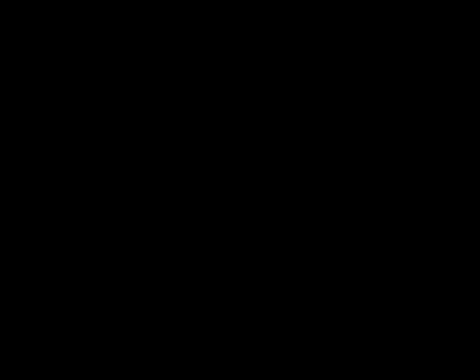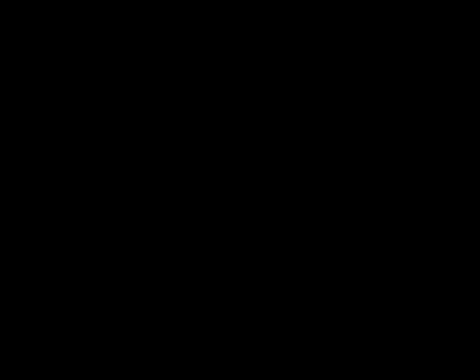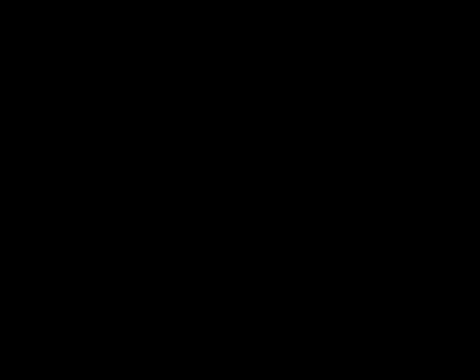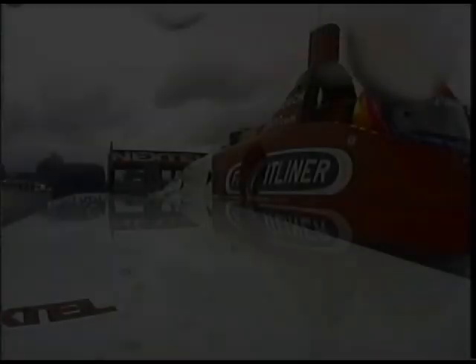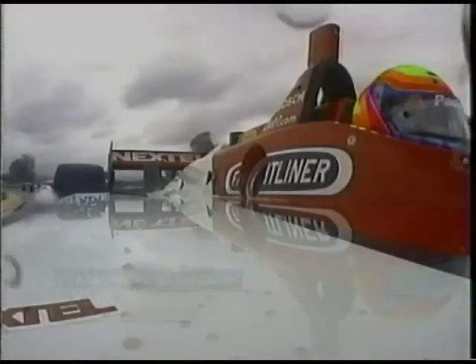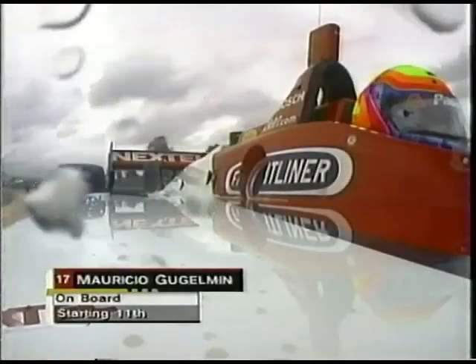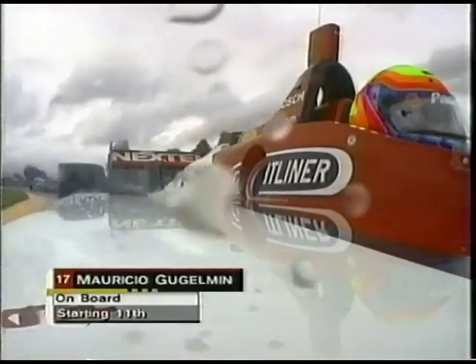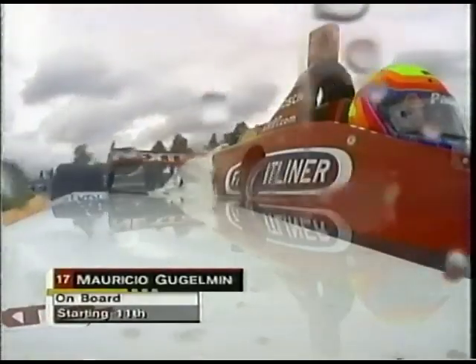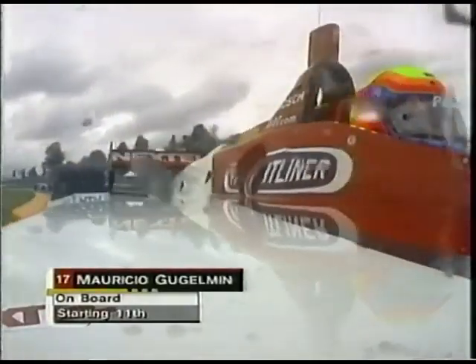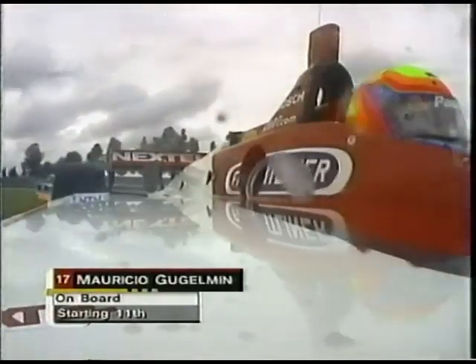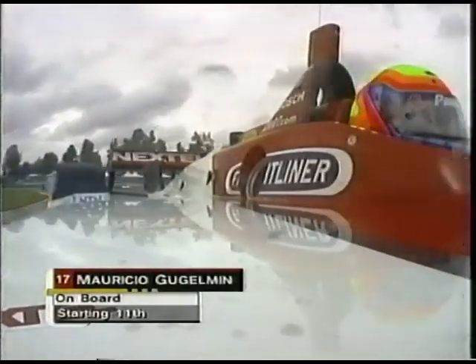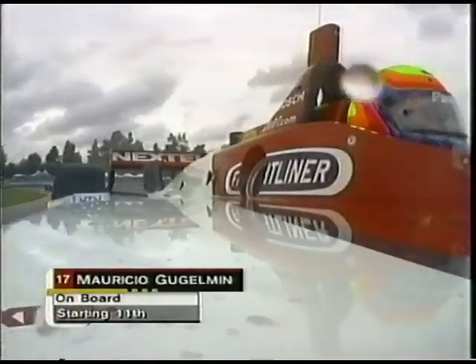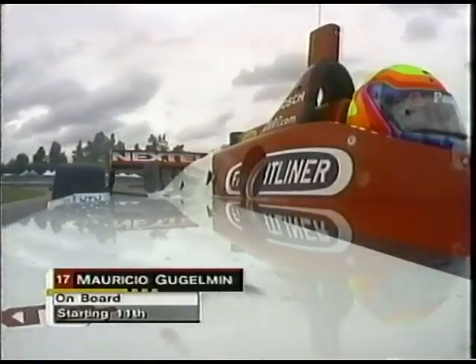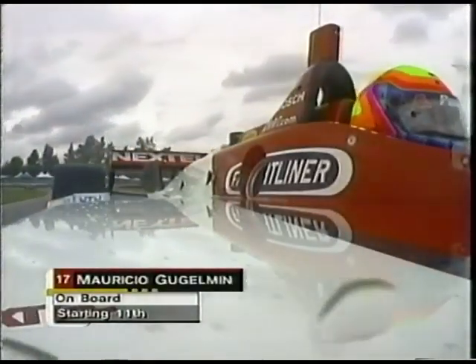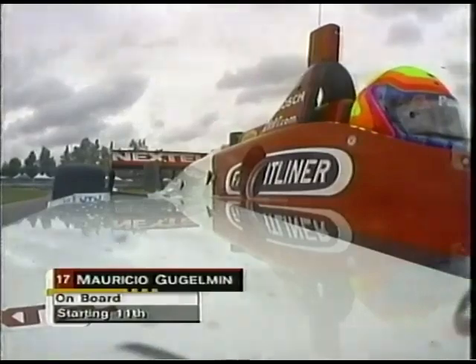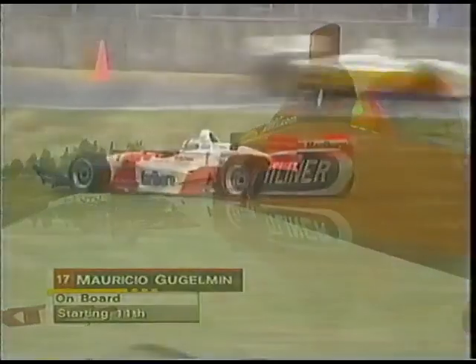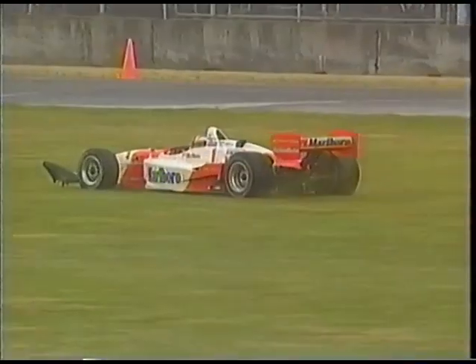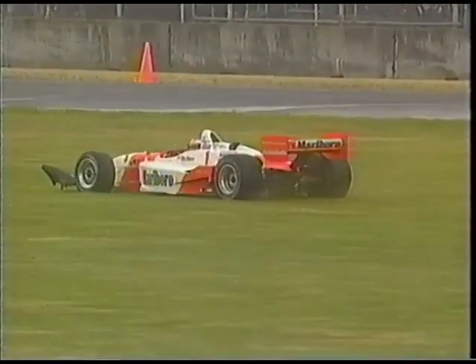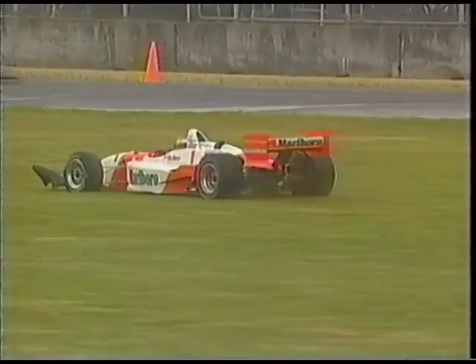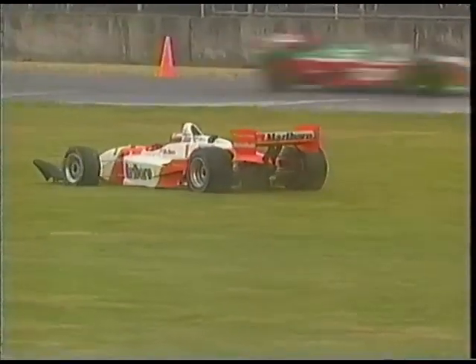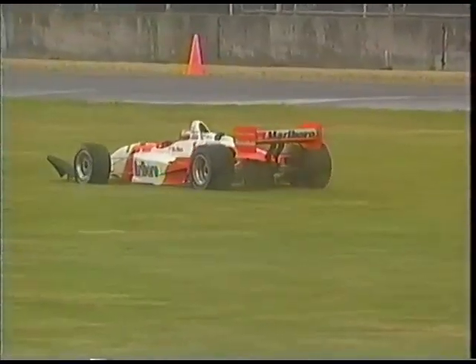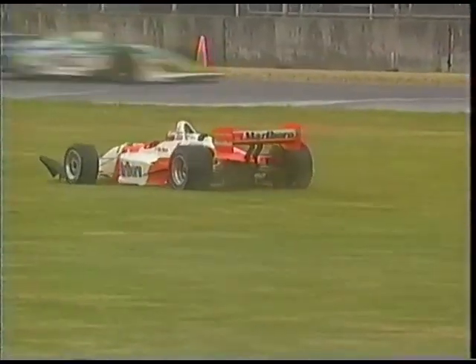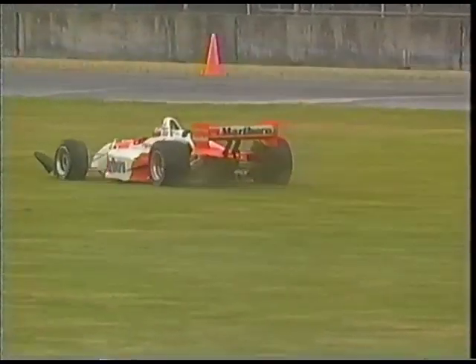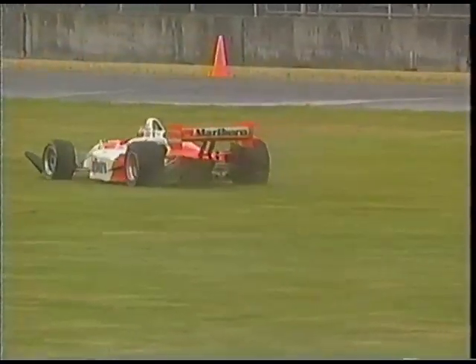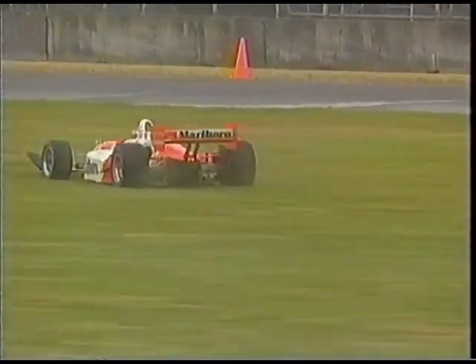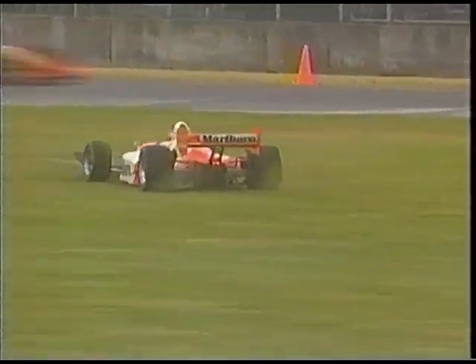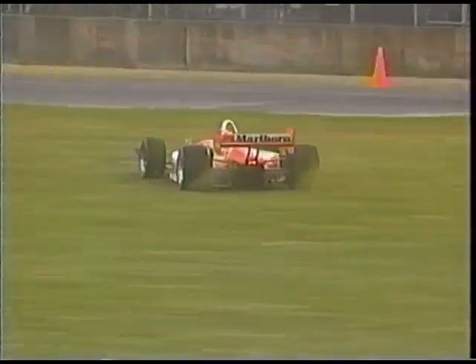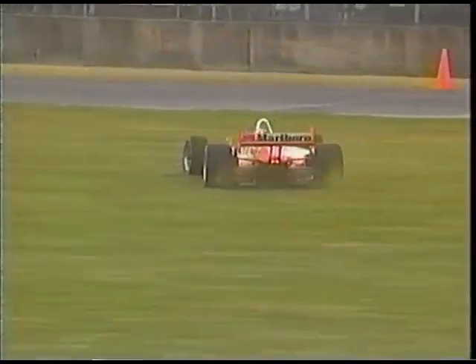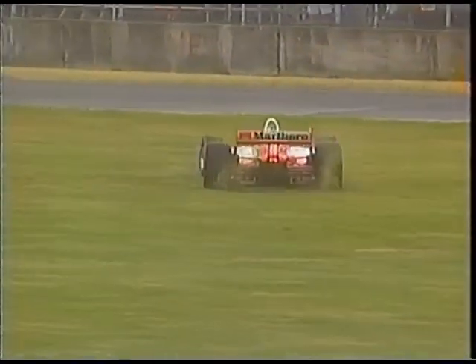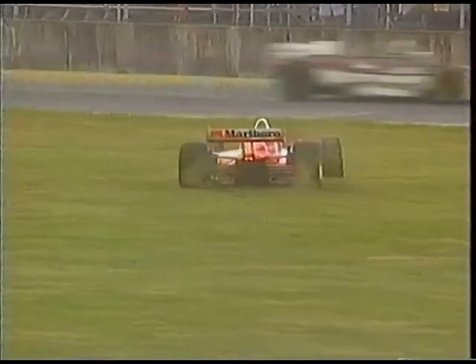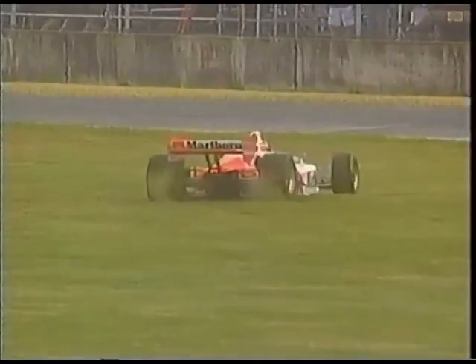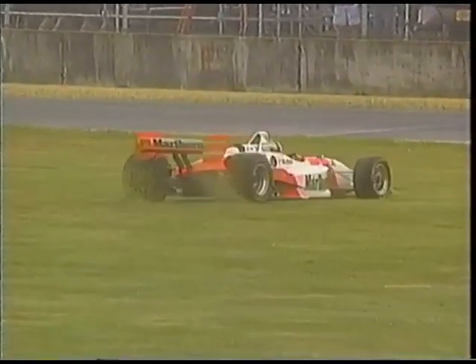The rule says you have to start the entire field on one set of tires, which gives people the option to switch as necessary according to conditions. And look at this on the pace lap - Jill DeFerrin, and that looks like damage to the front wing.